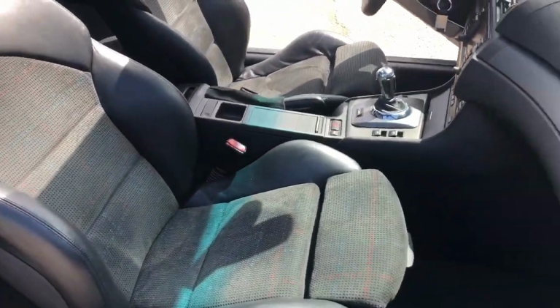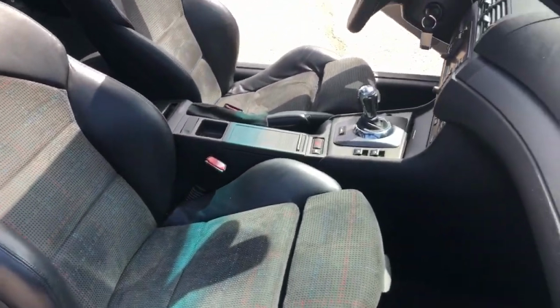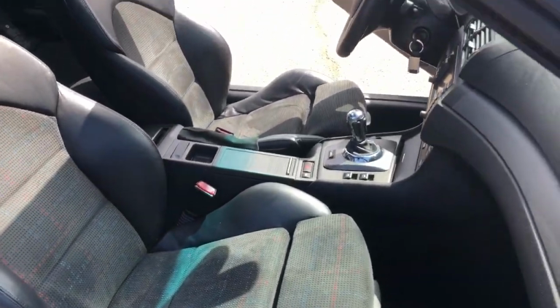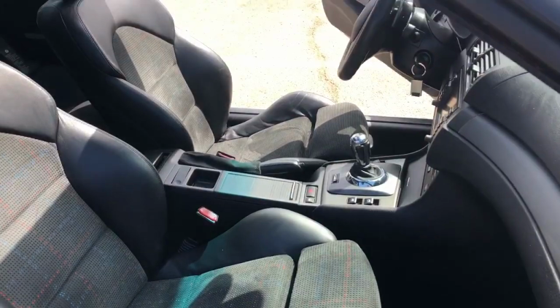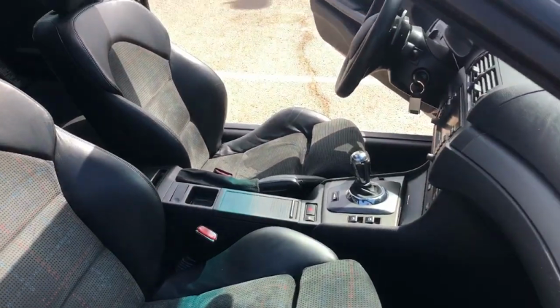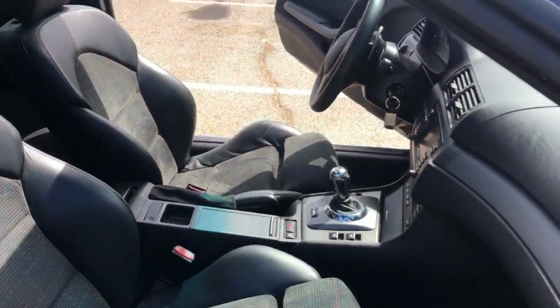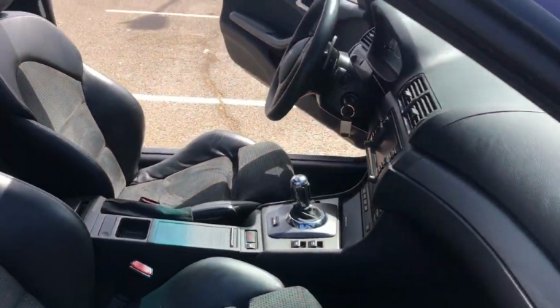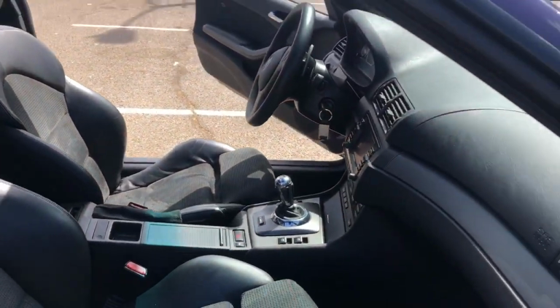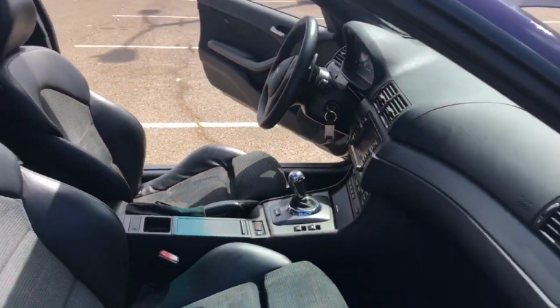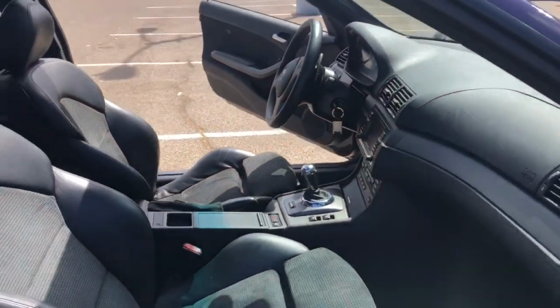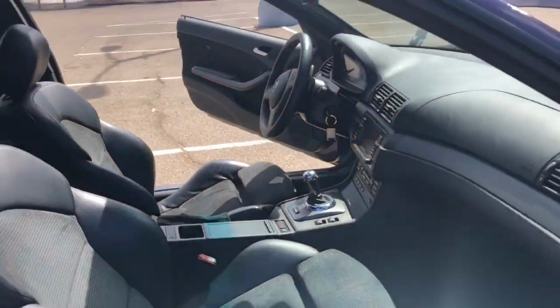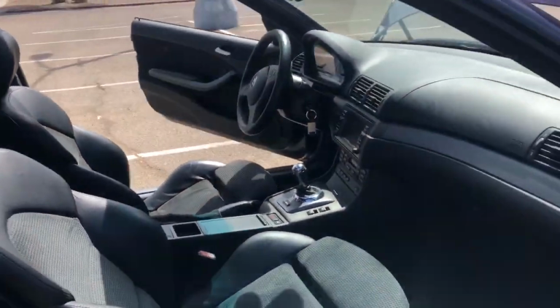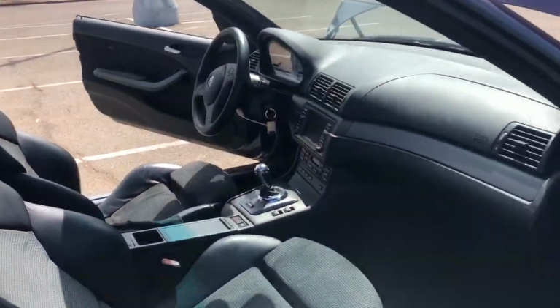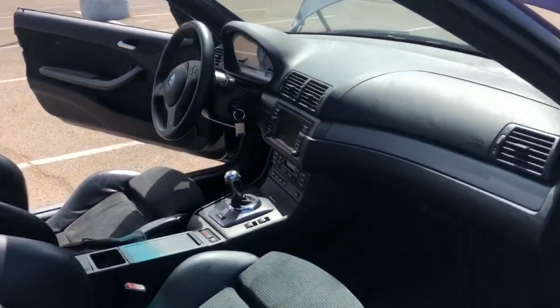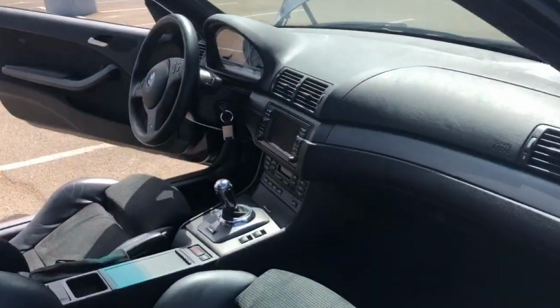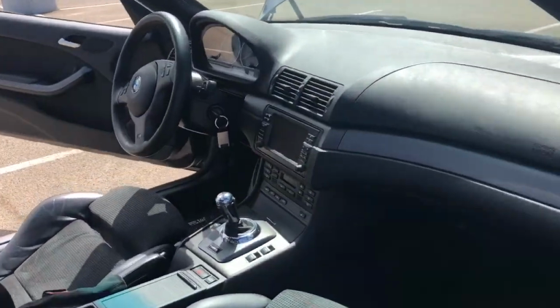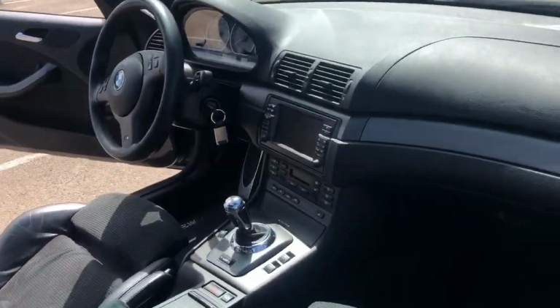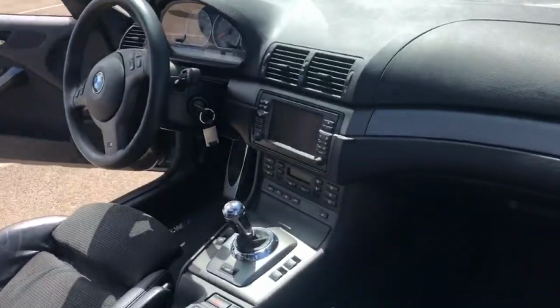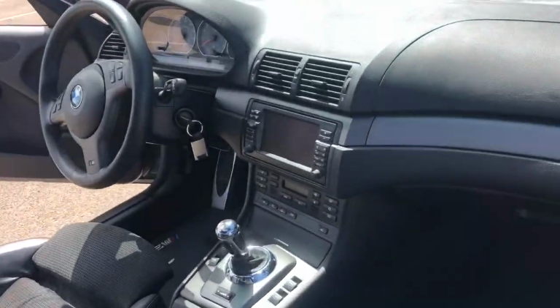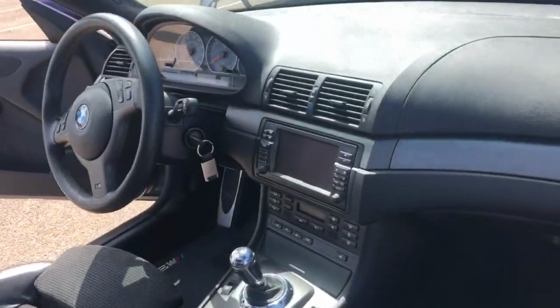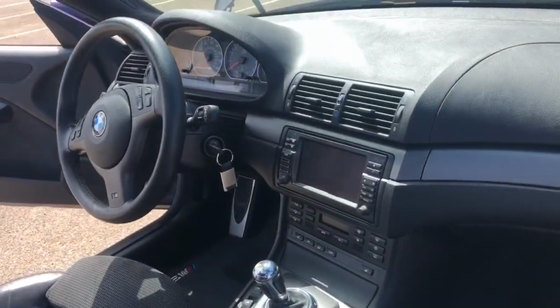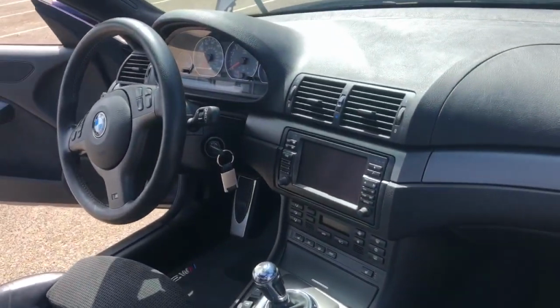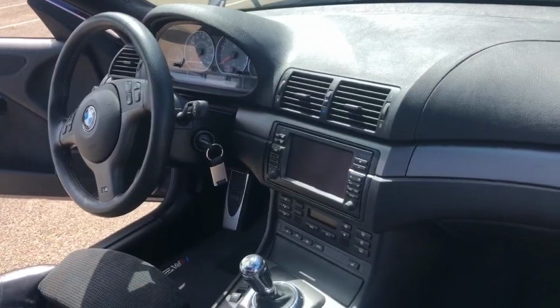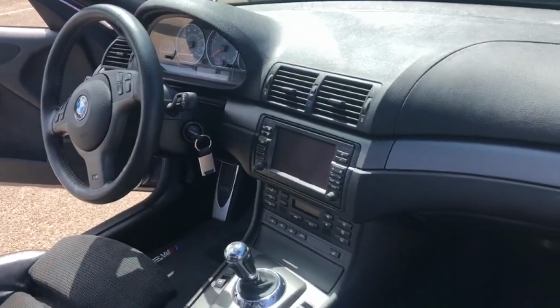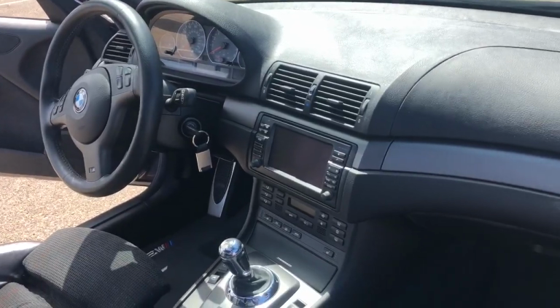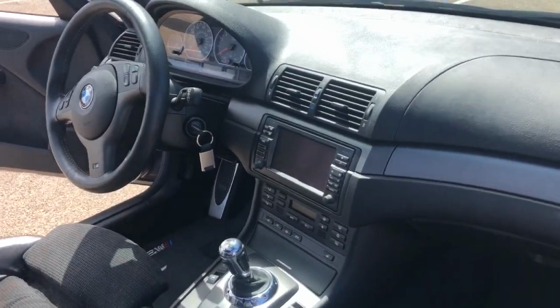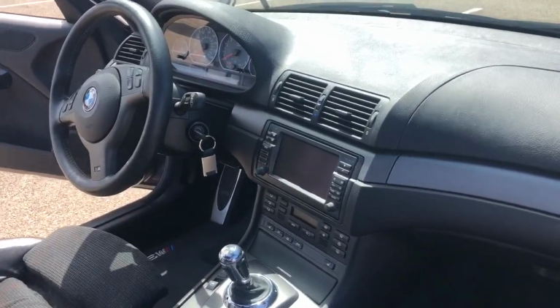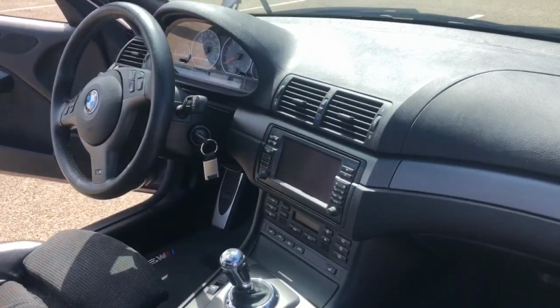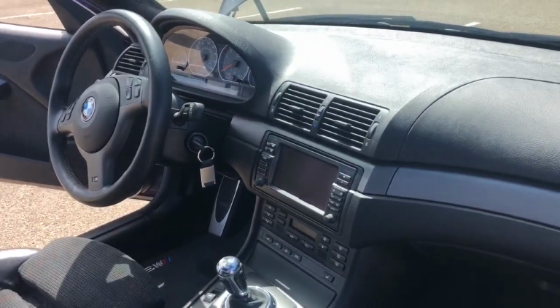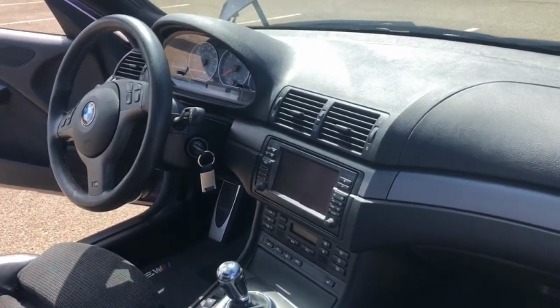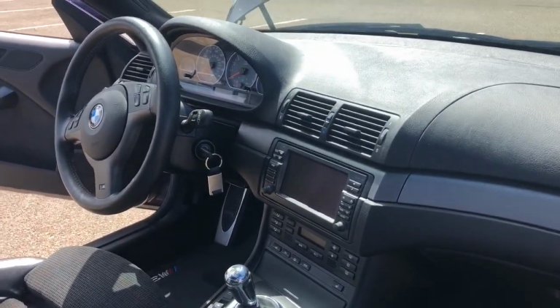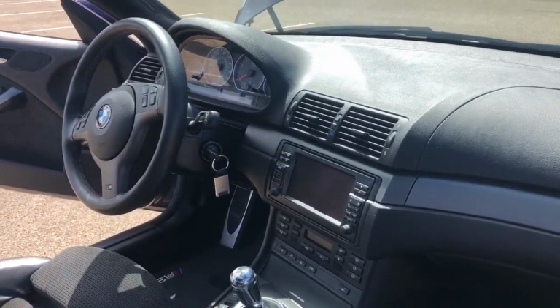This car is at no reserve — highest bidder wins. I hope you guys like it. If you have any questions, let me know.